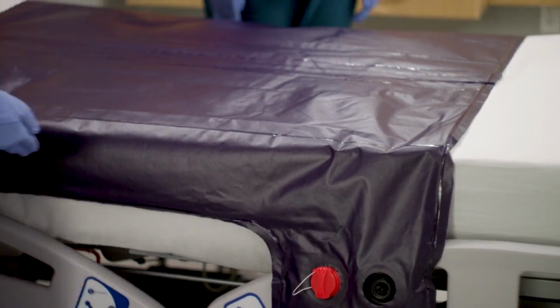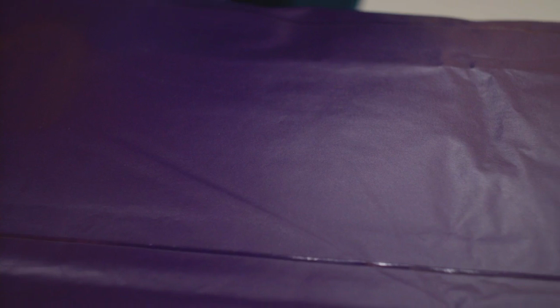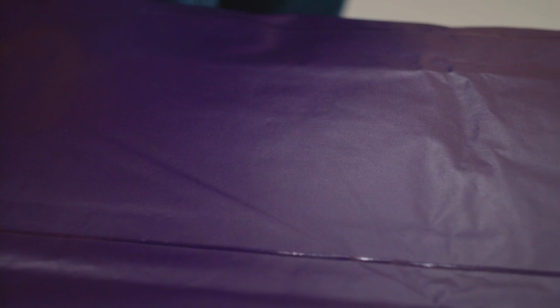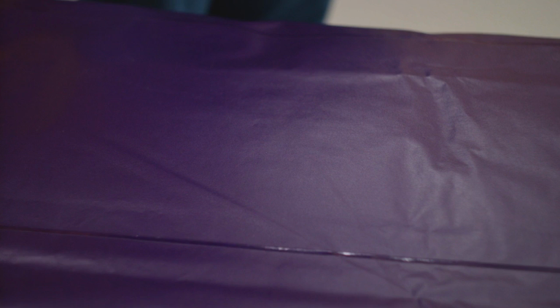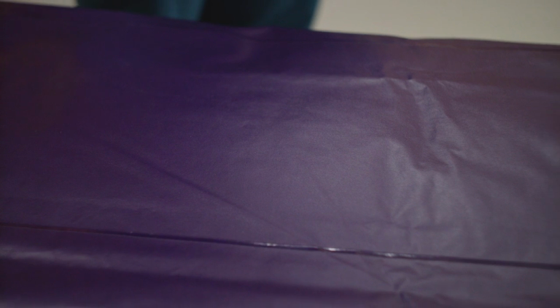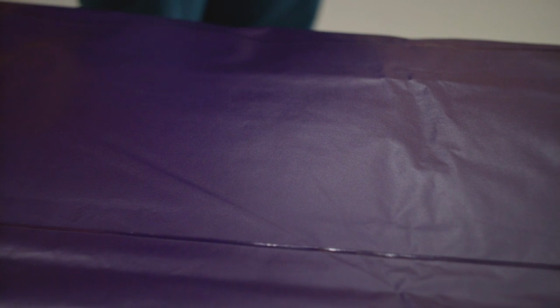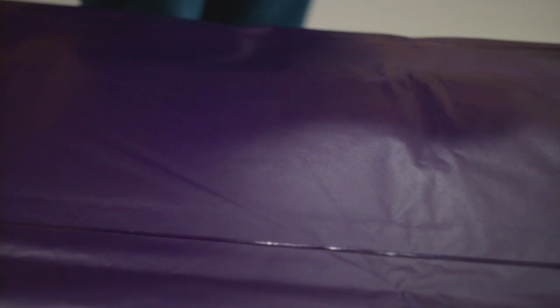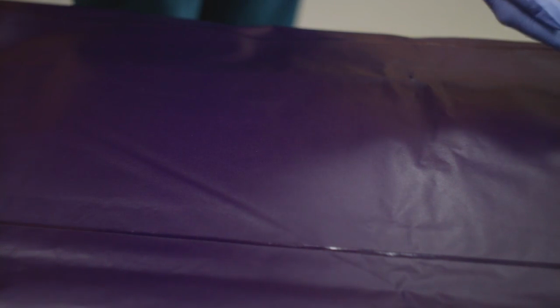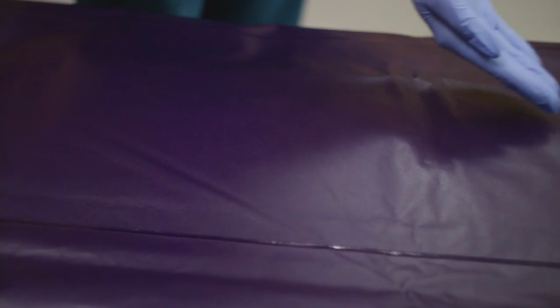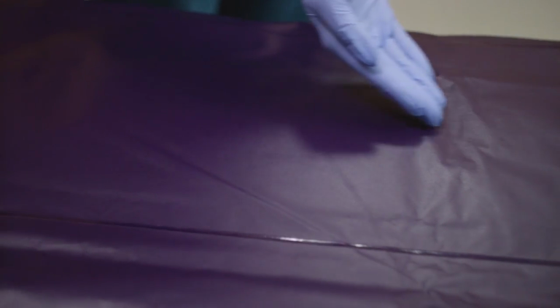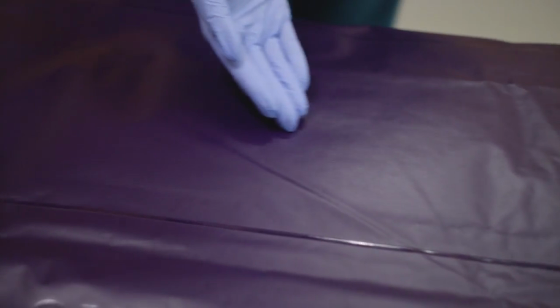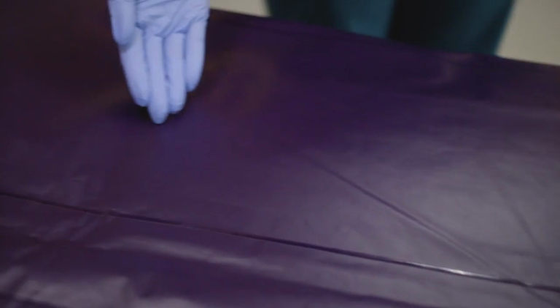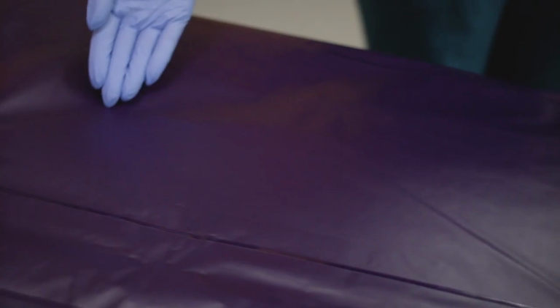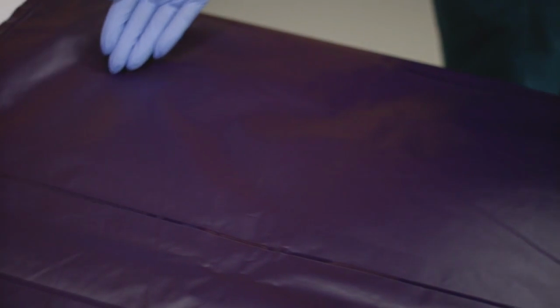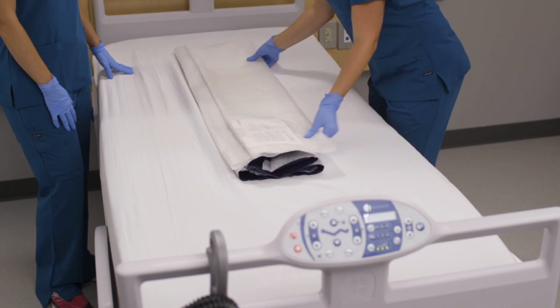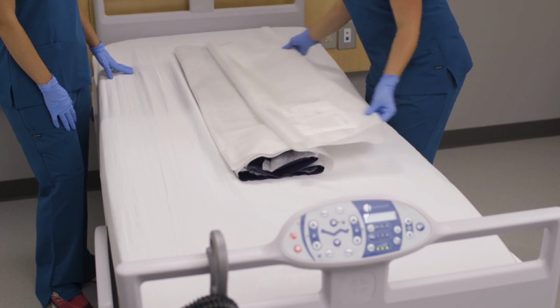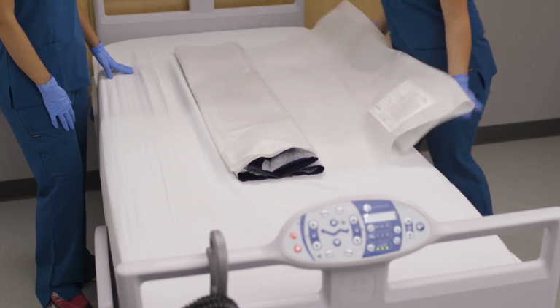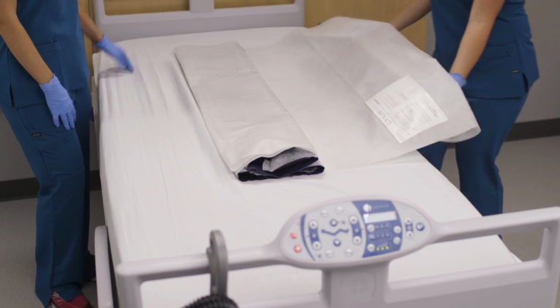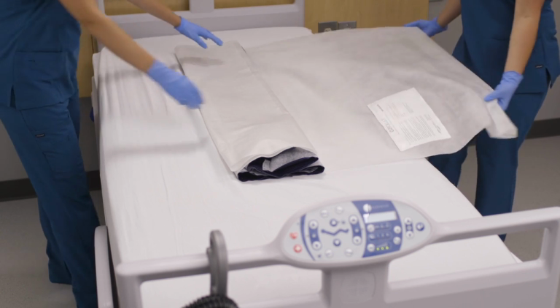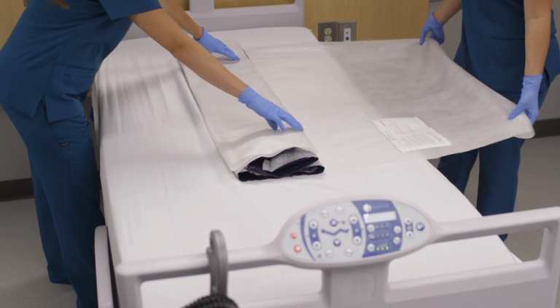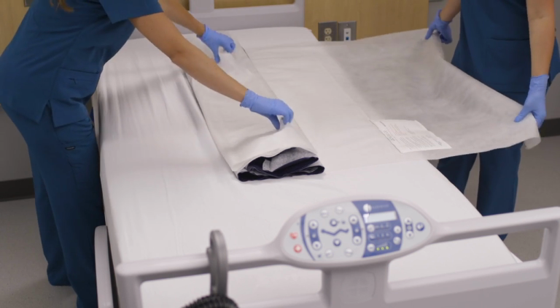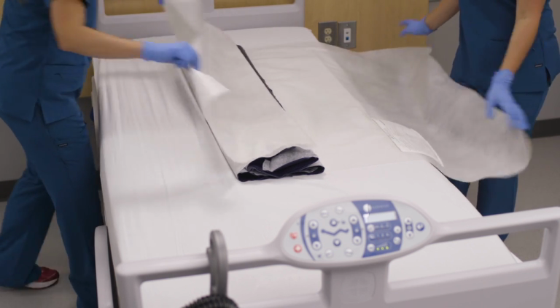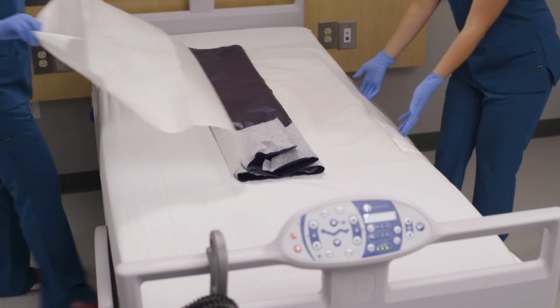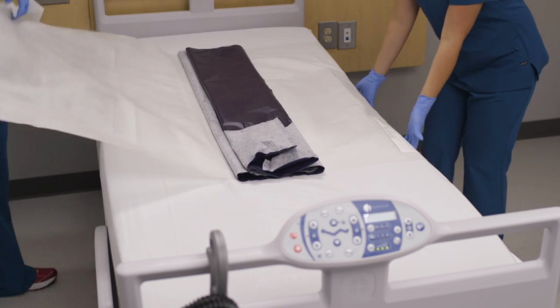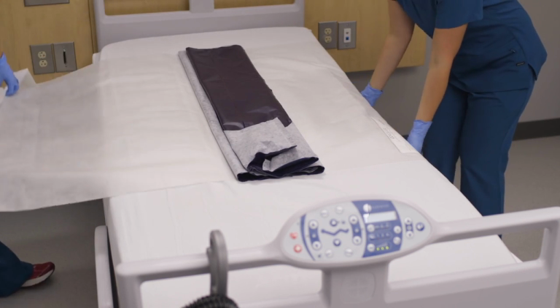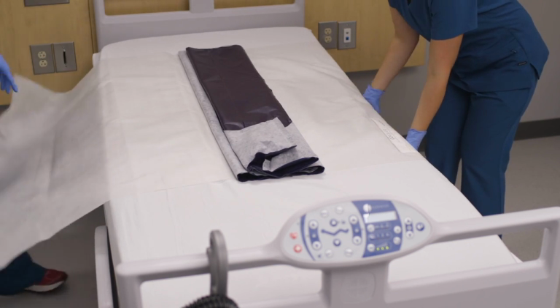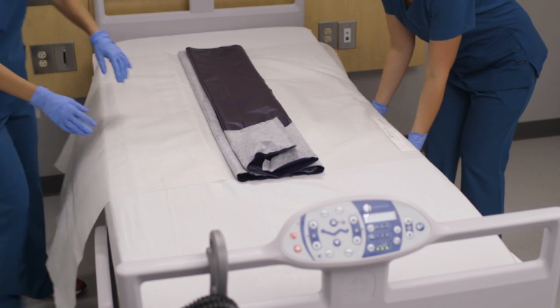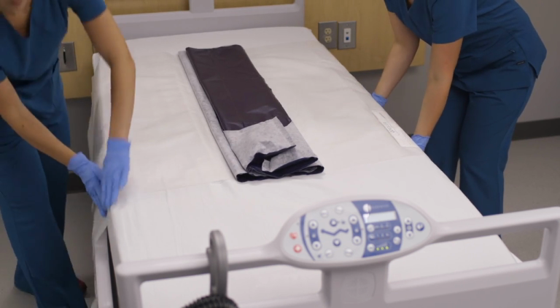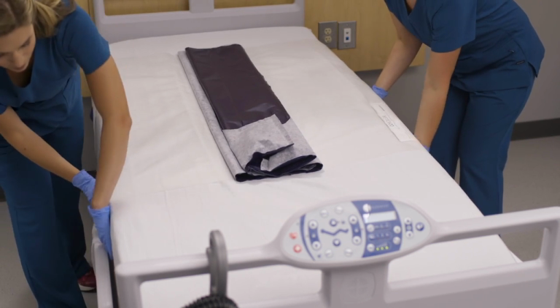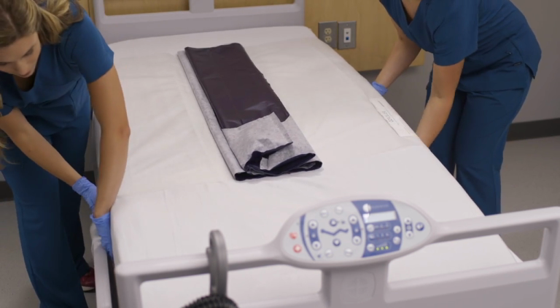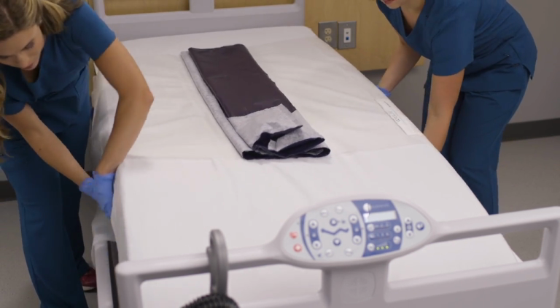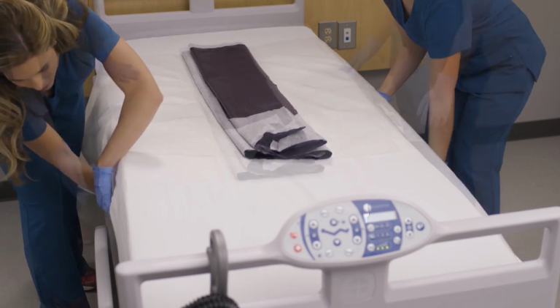The Q2 Roller is constructed of breathable material to prevent moisture buildup and enhance patient comfort. The bottom layer is the securing apron, which is placed under each side of the patient's mattress to secure the device in place.